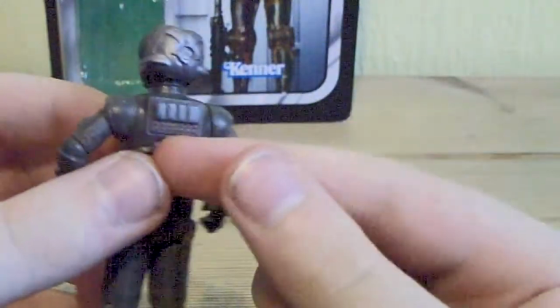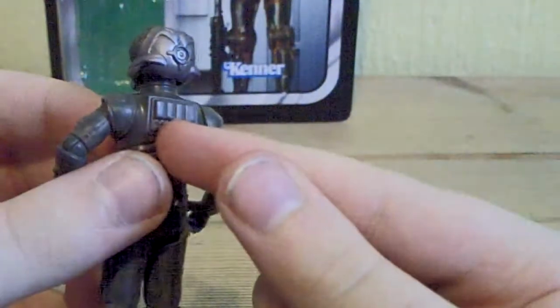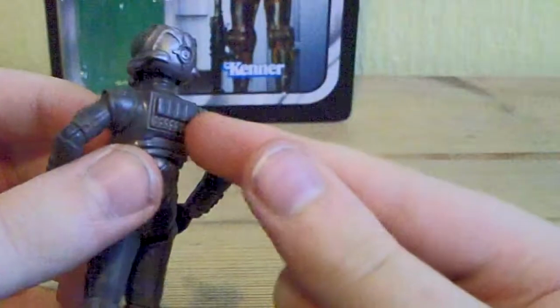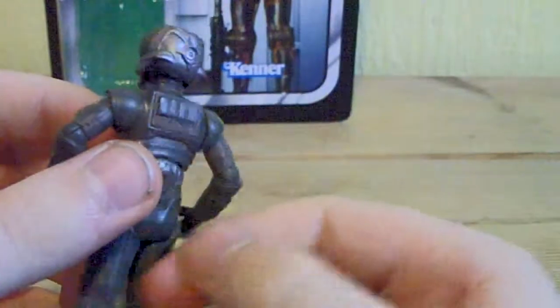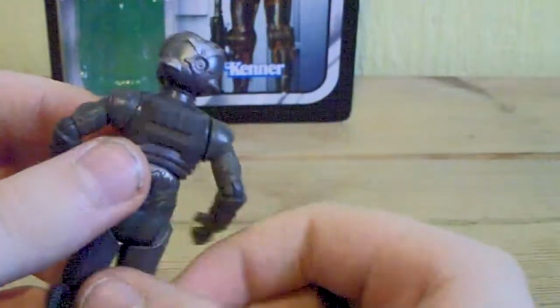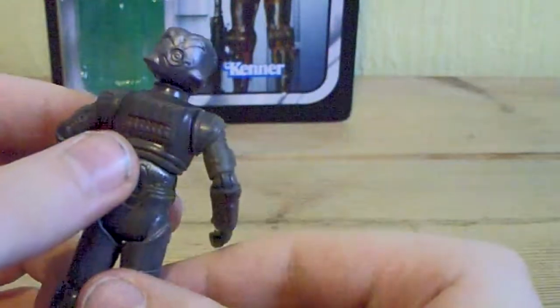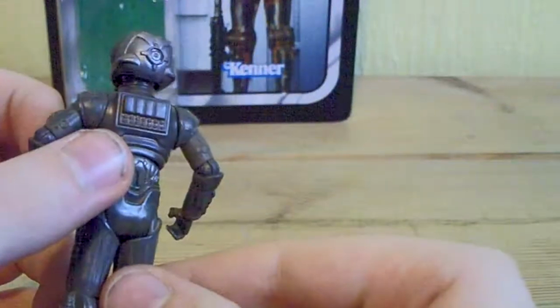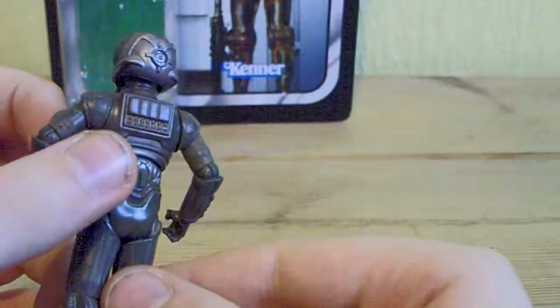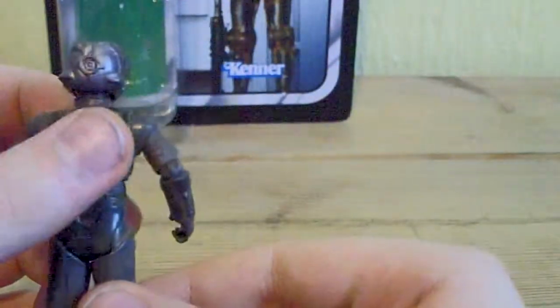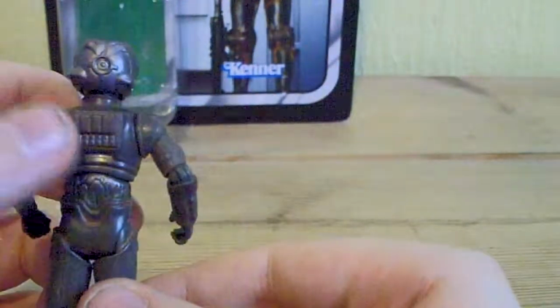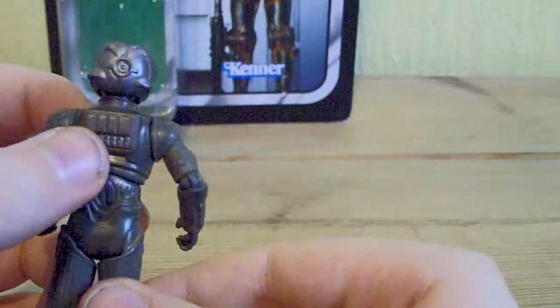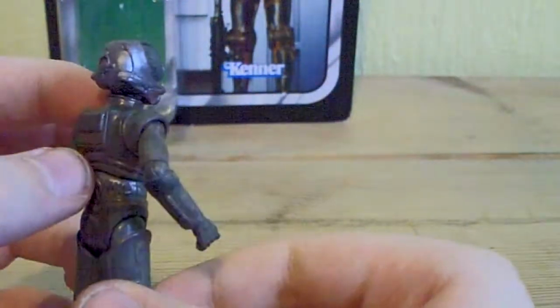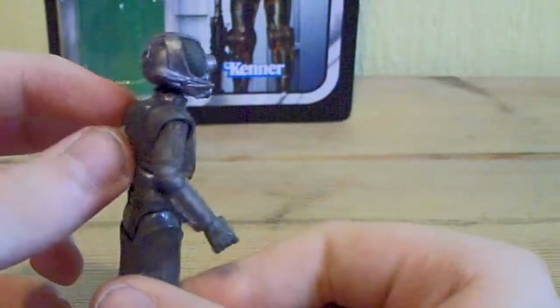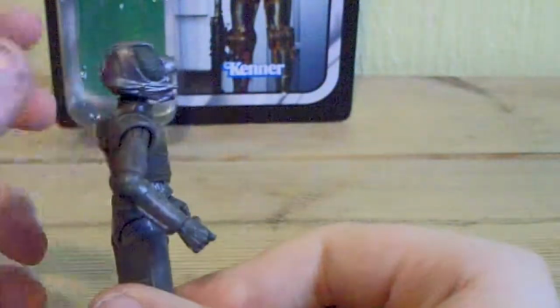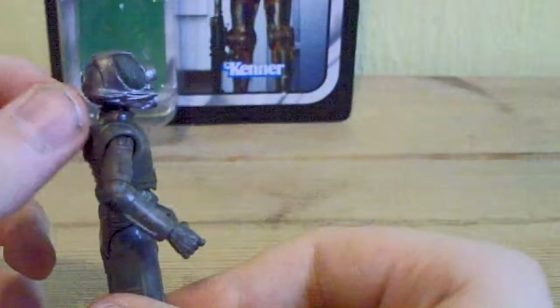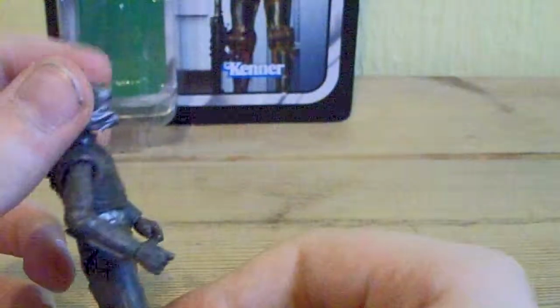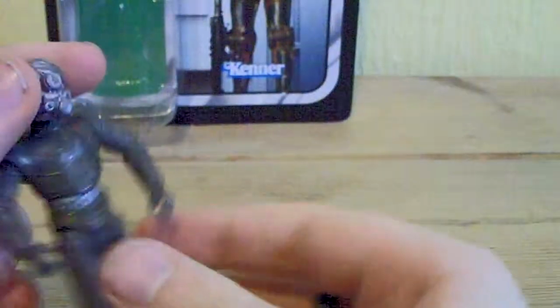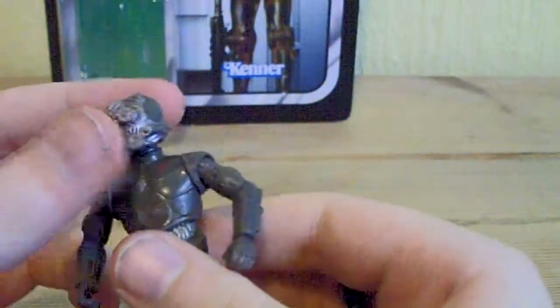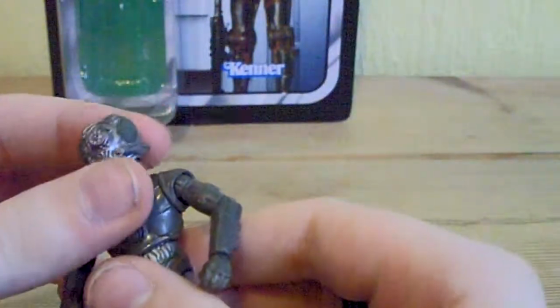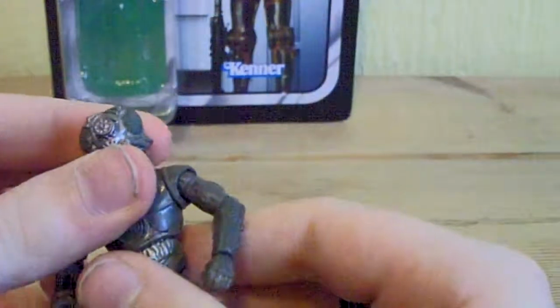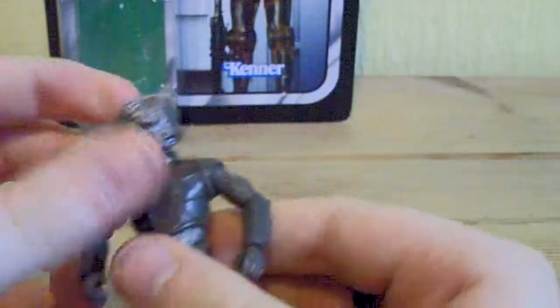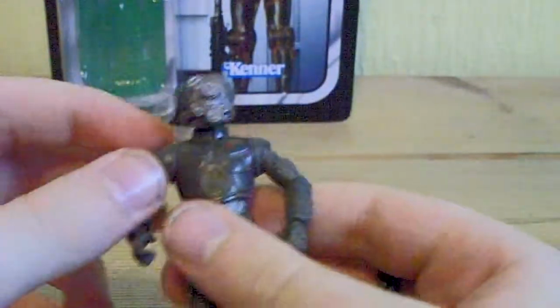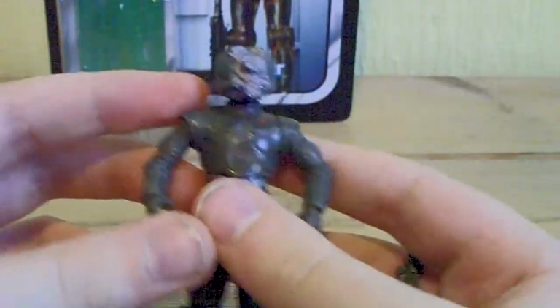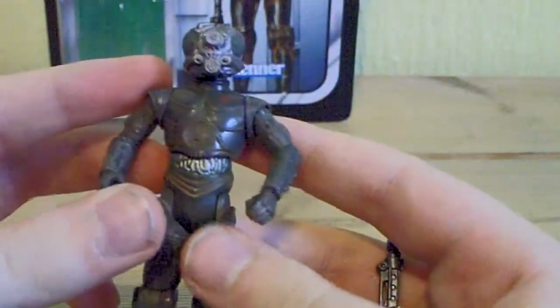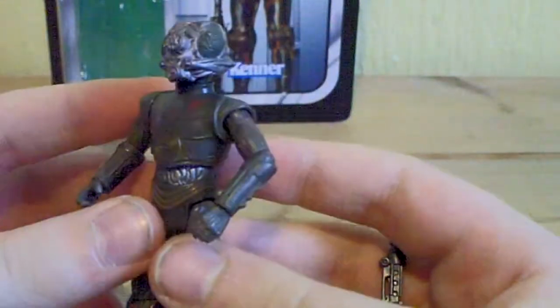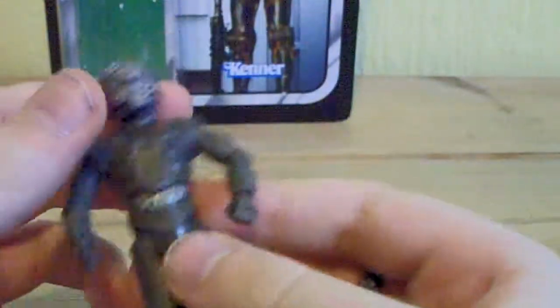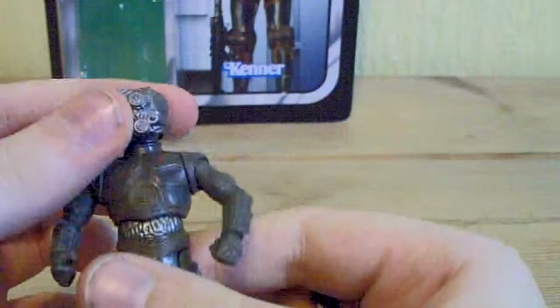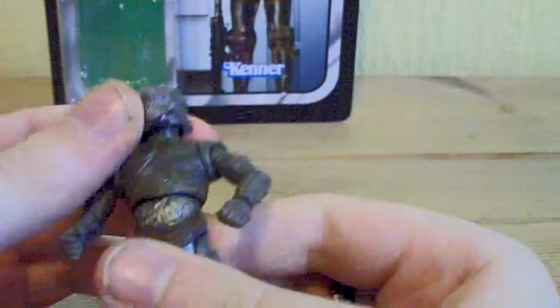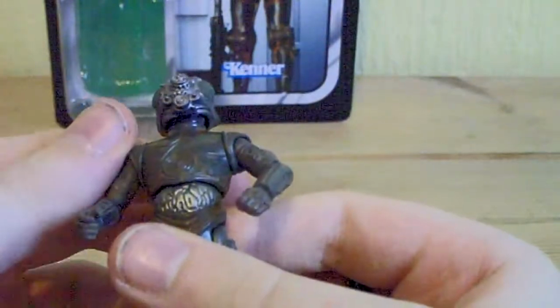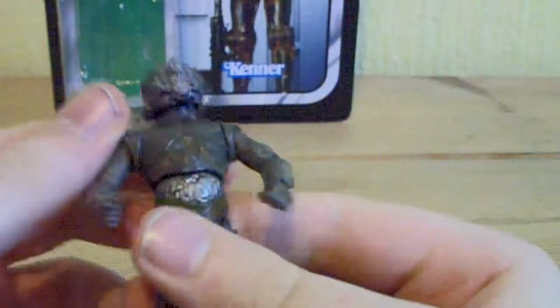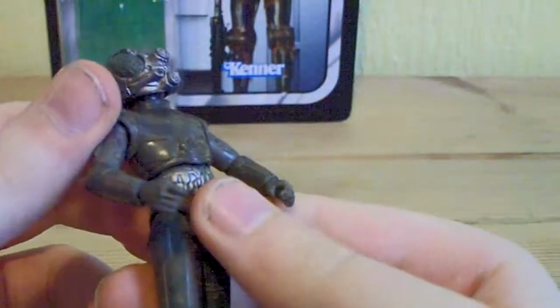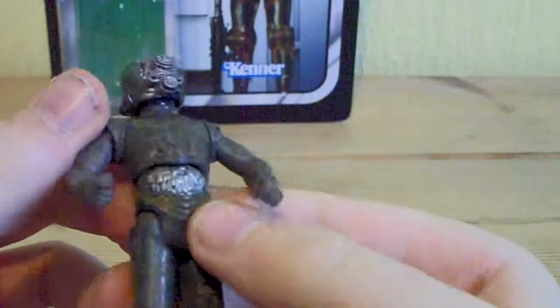At the back, you've got the power supply — I think that's the power supply there. You've also got the wires as well.